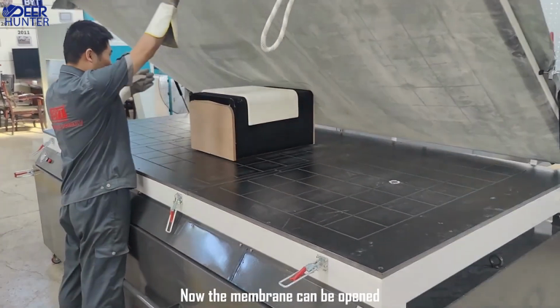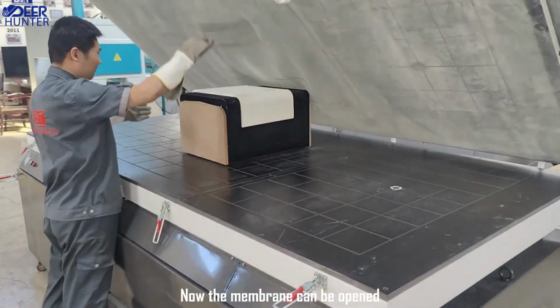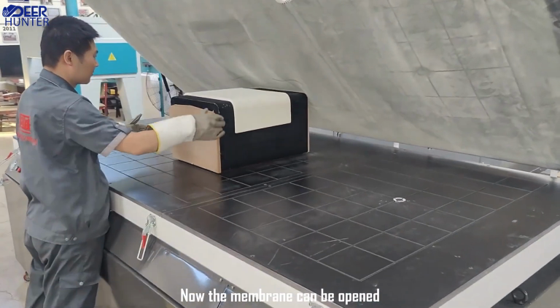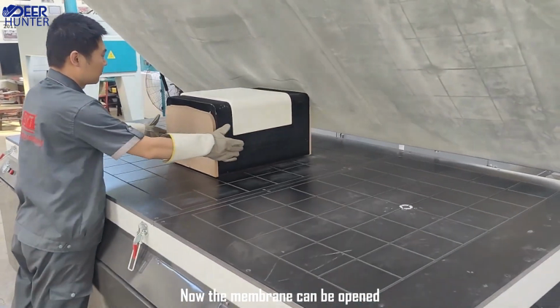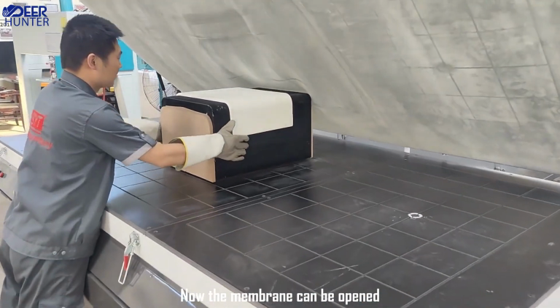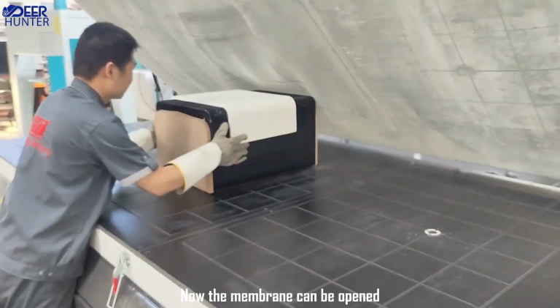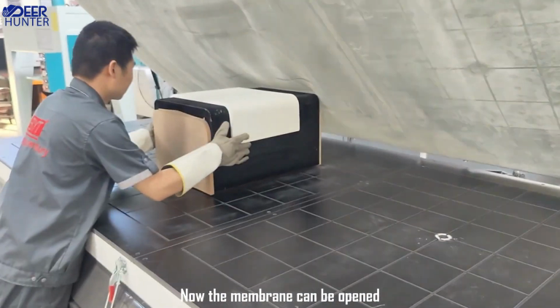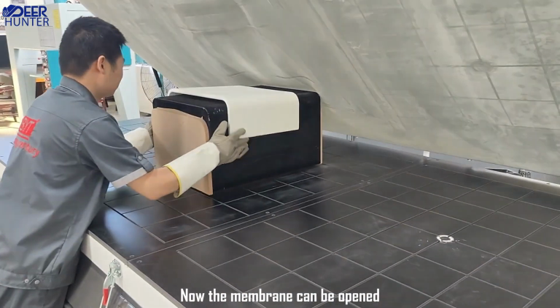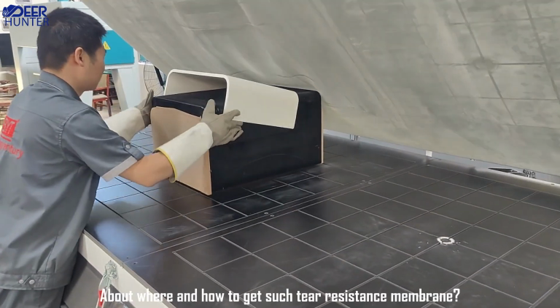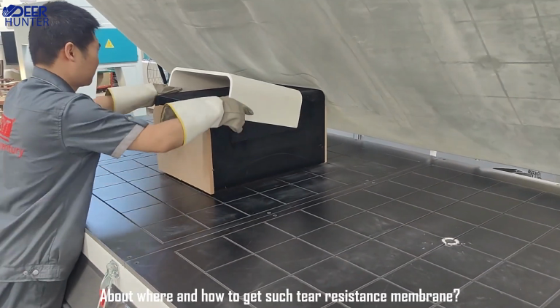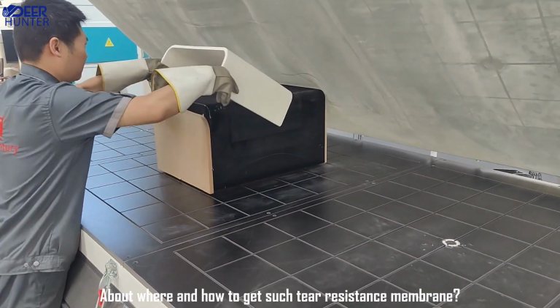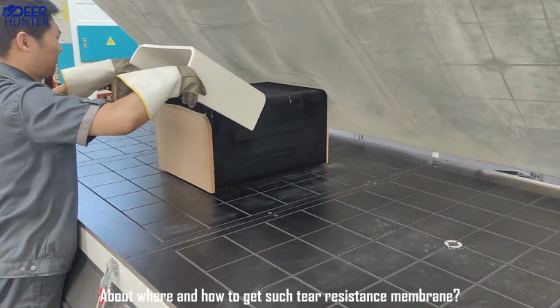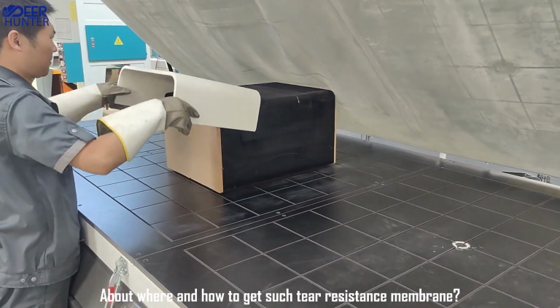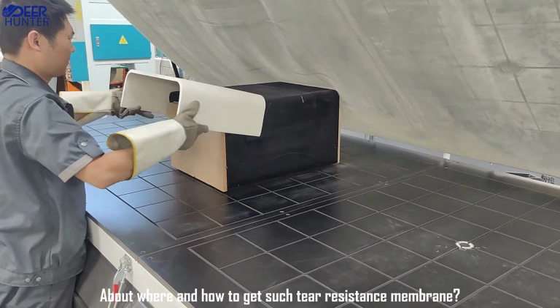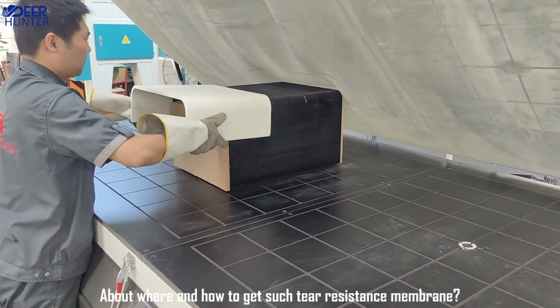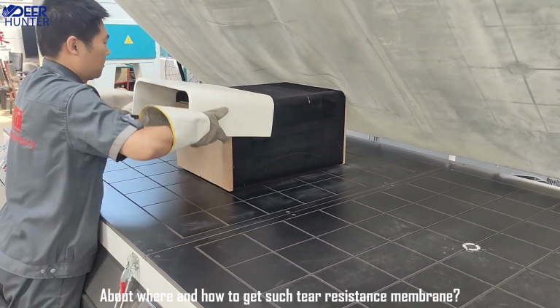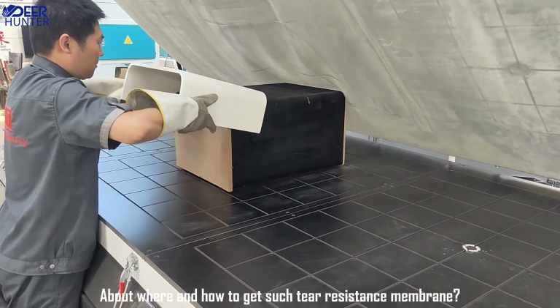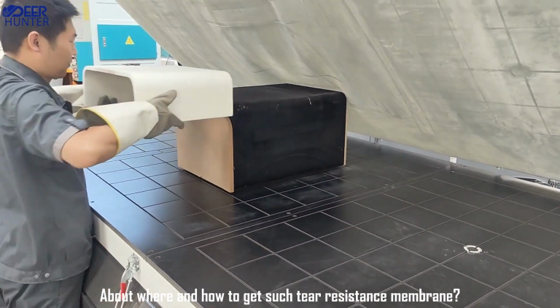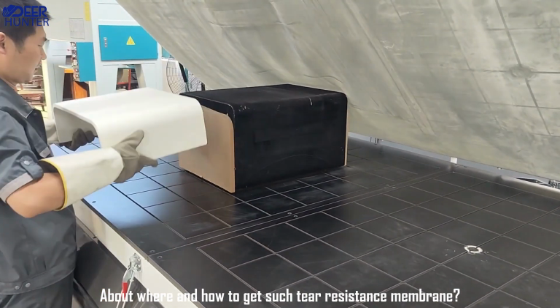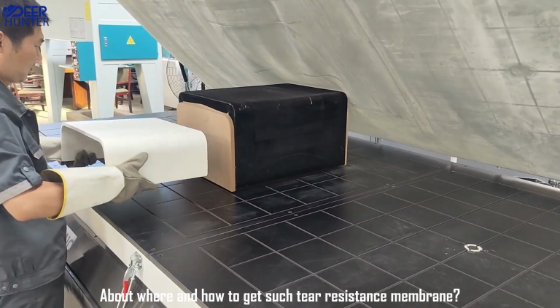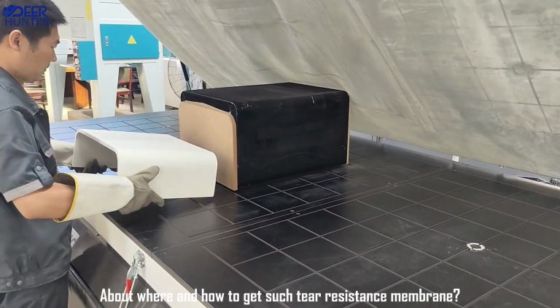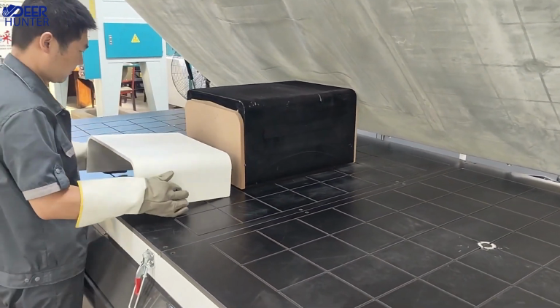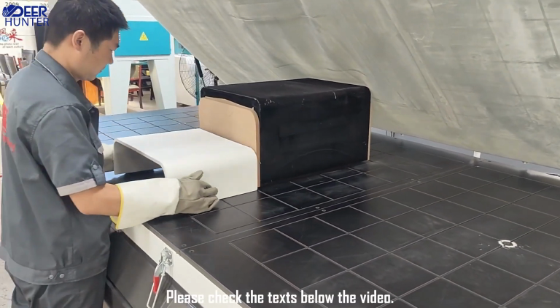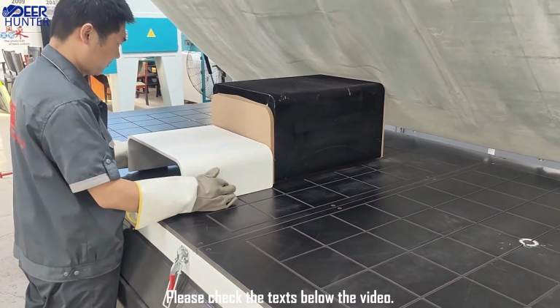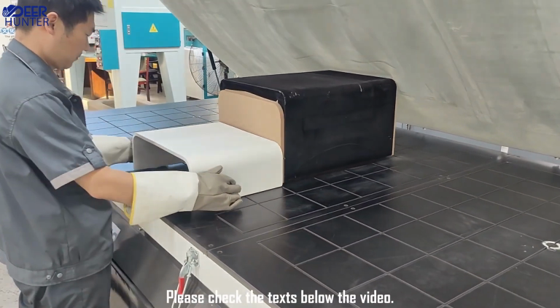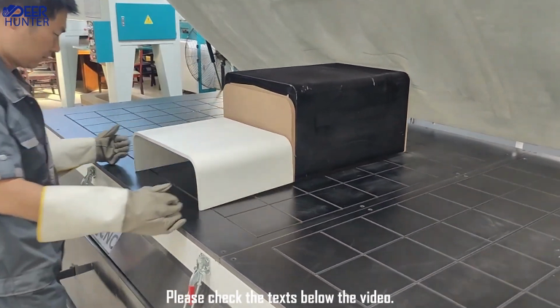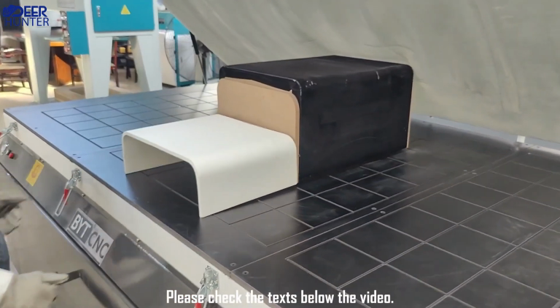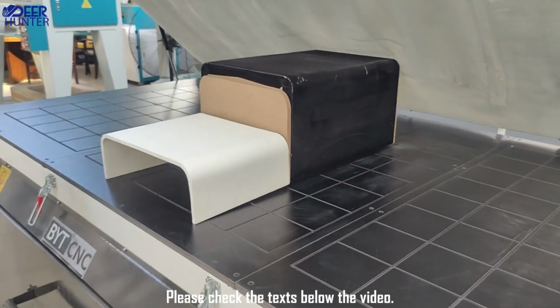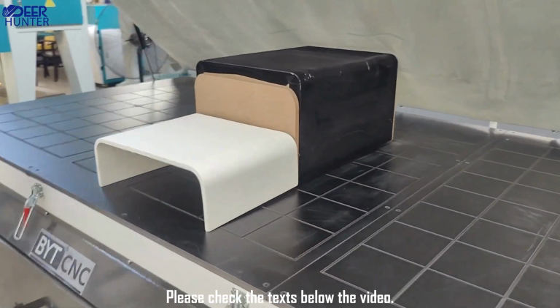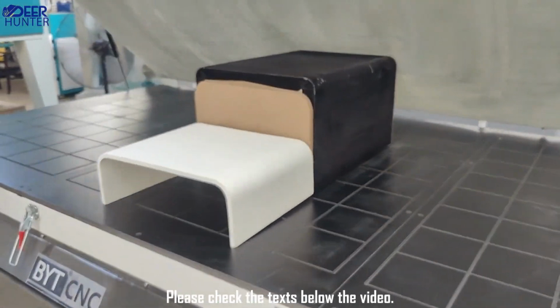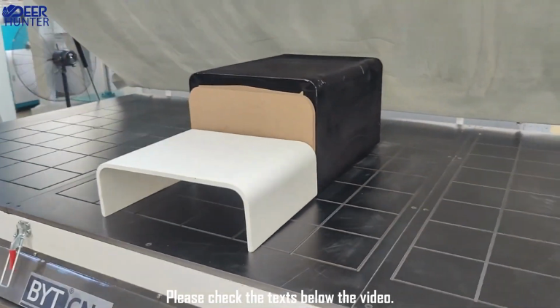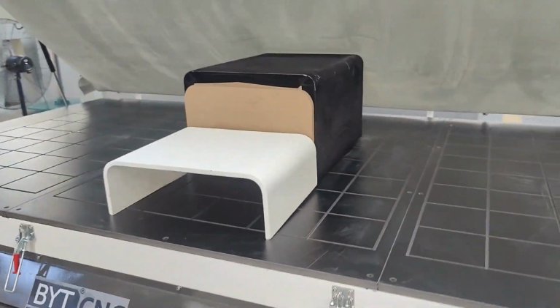Now the membrane can be opened. About where and how to get such a tear-resistant membrane, please check the texts below the video.